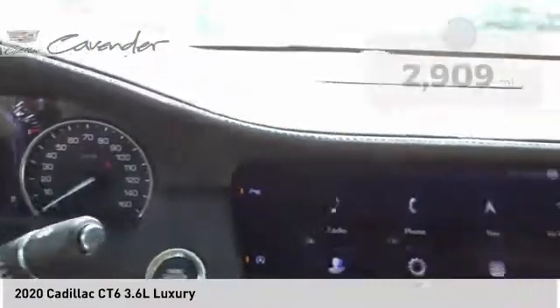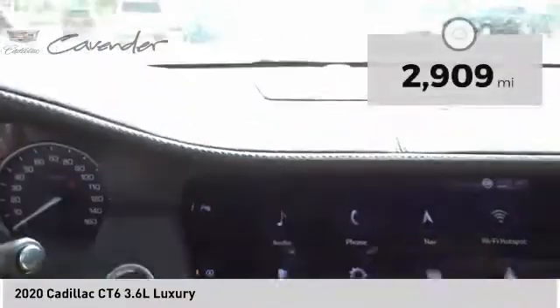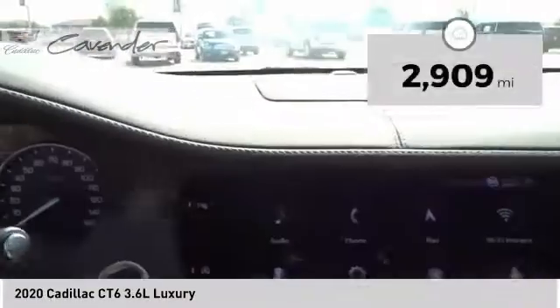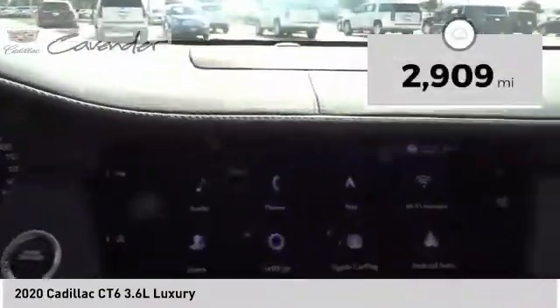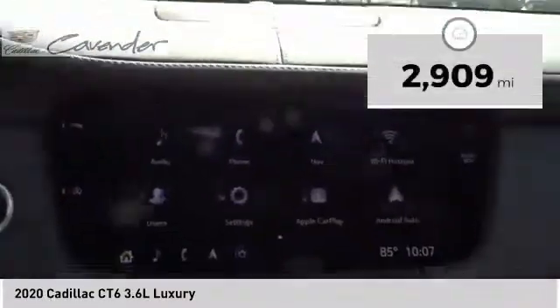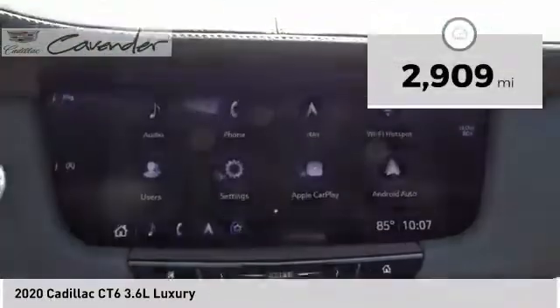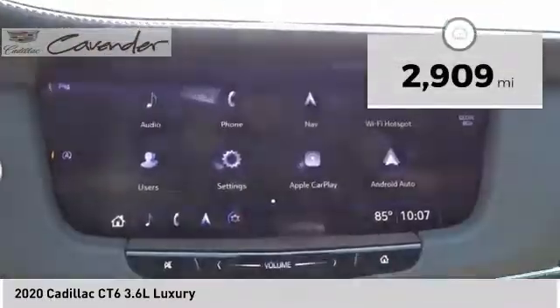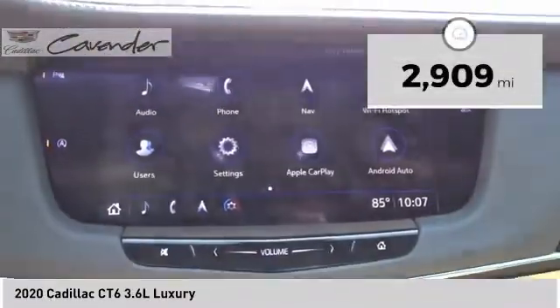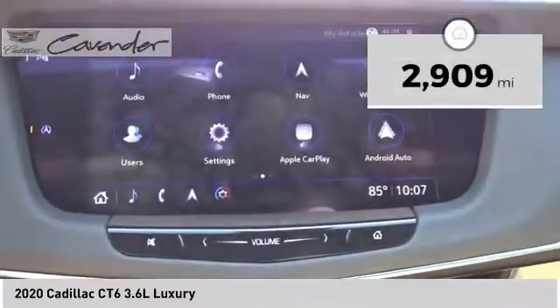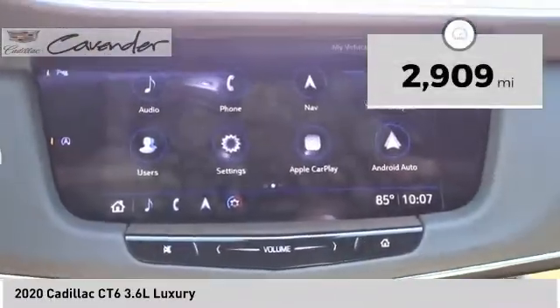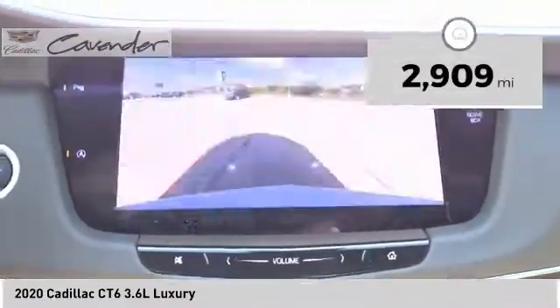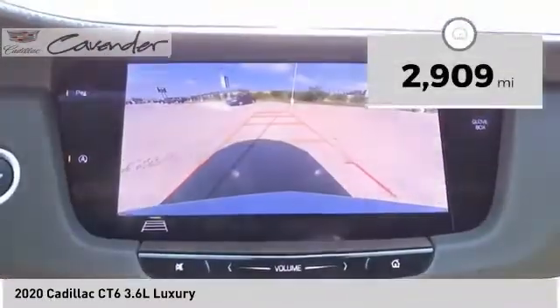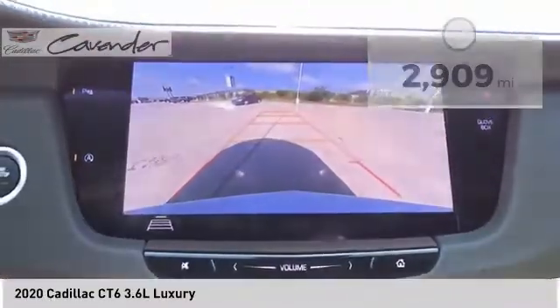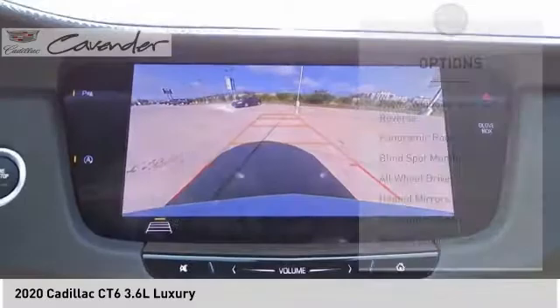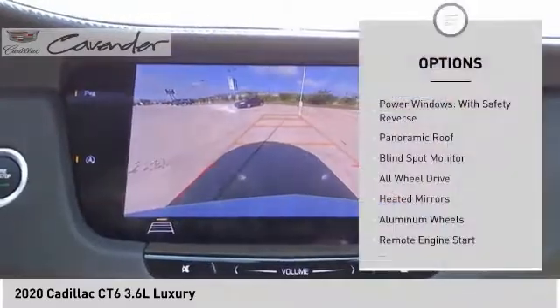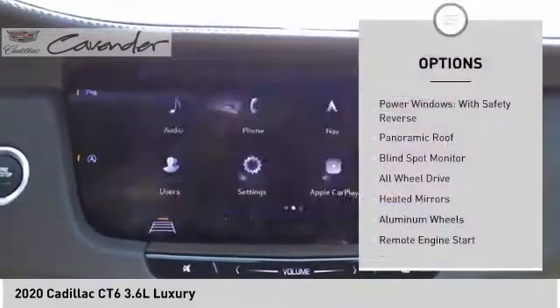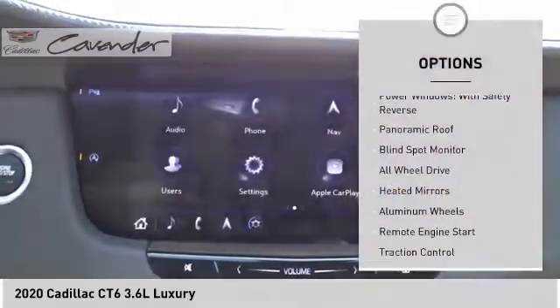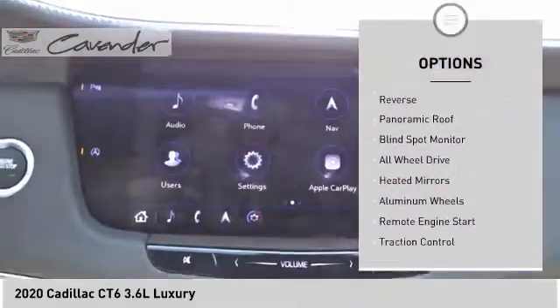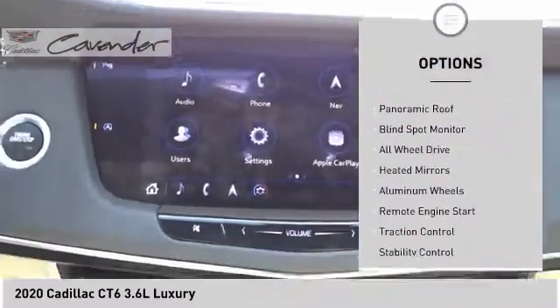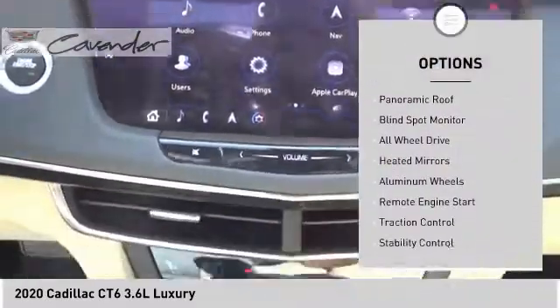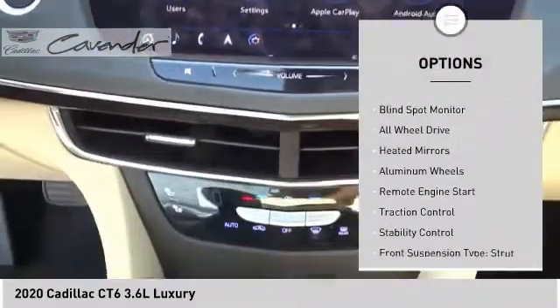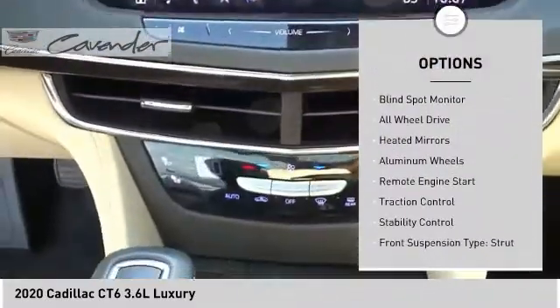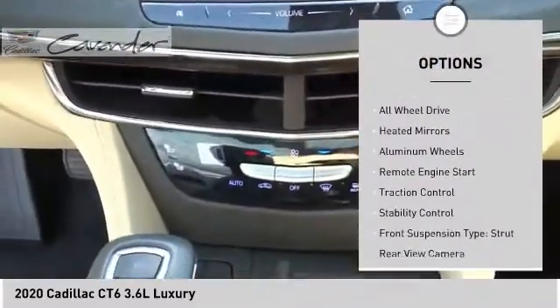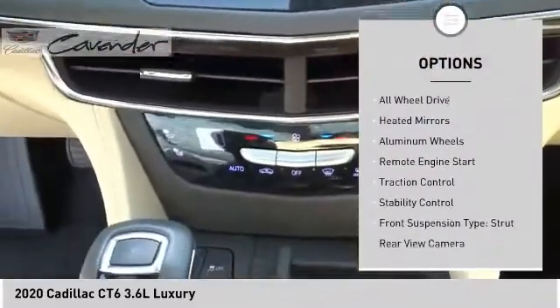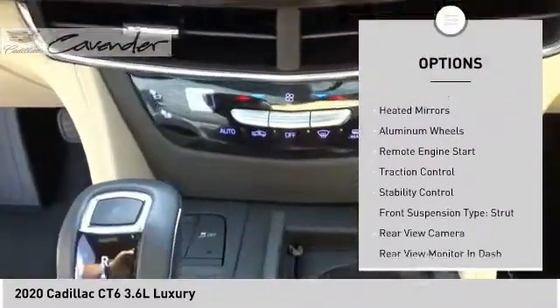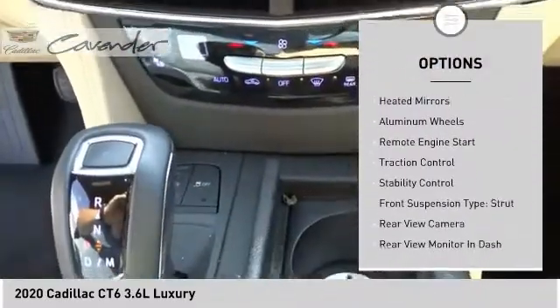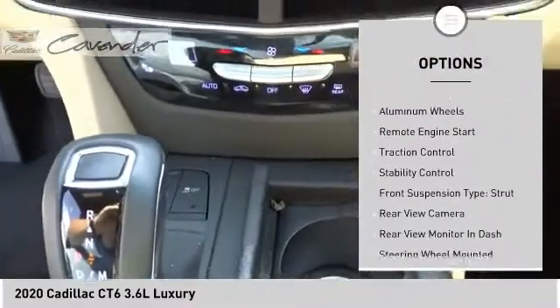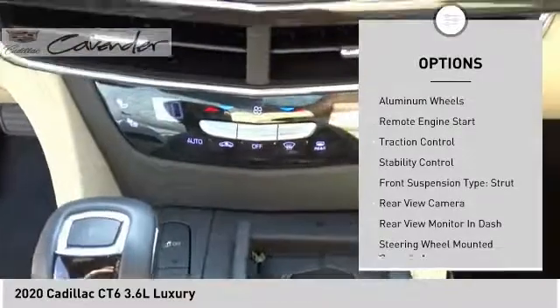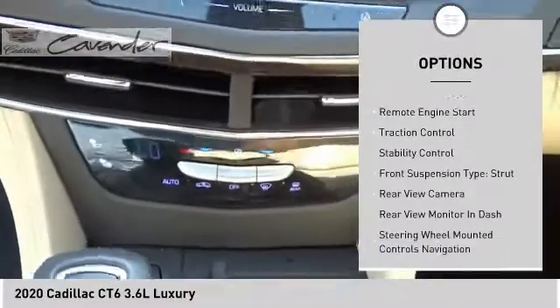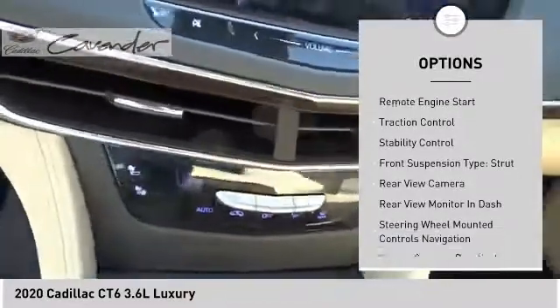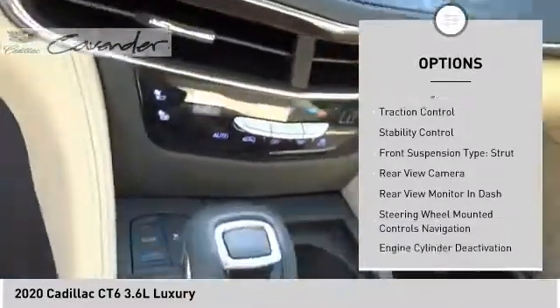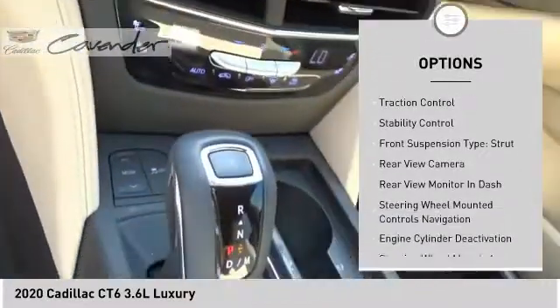This vehicle has less than 3,000 miles. Here are some of this vehicle's great options: power windows with safety reverse, panoramic roof, blind spot monitor, all-wheel drive, heated mirrors.